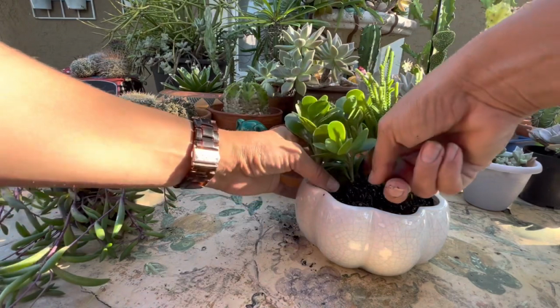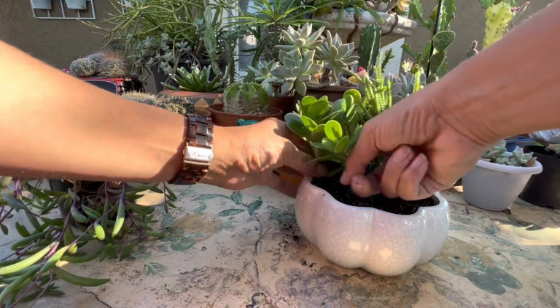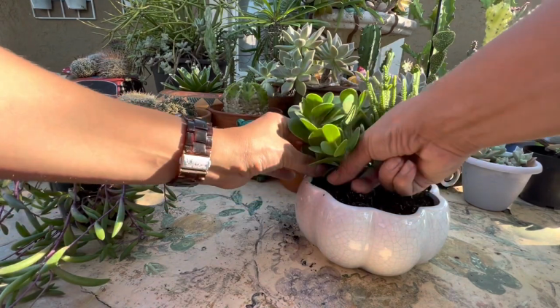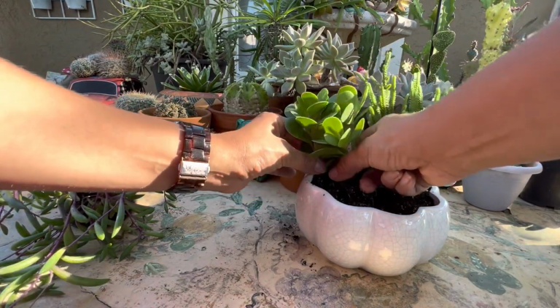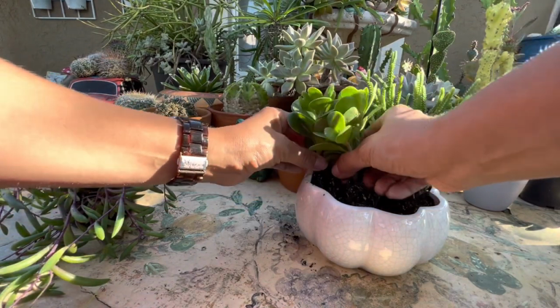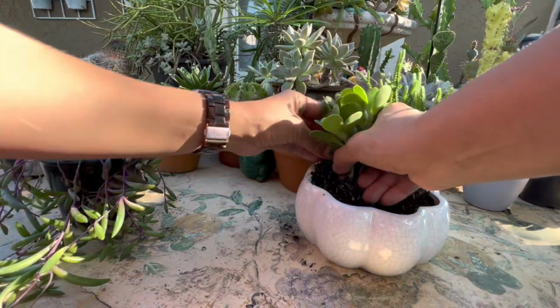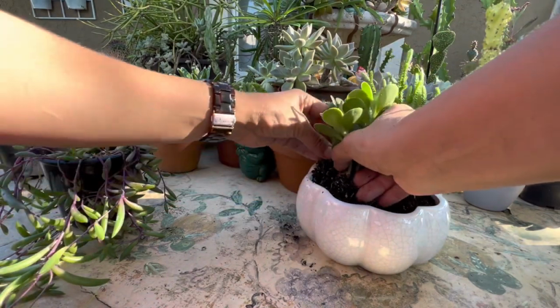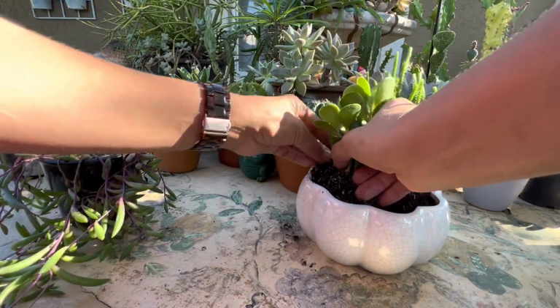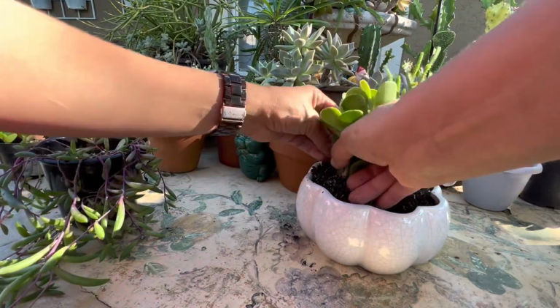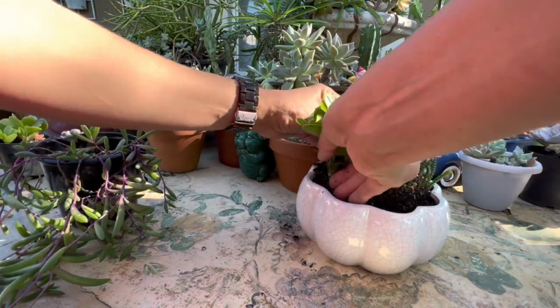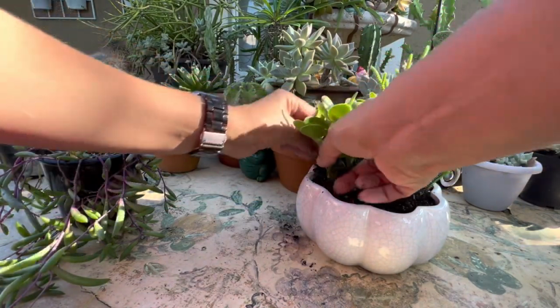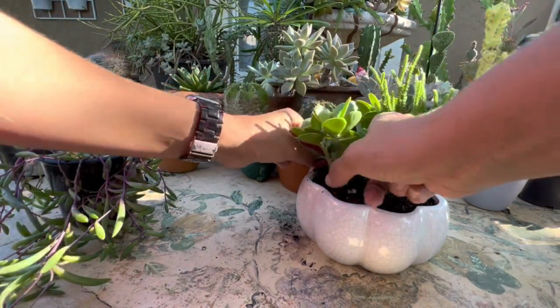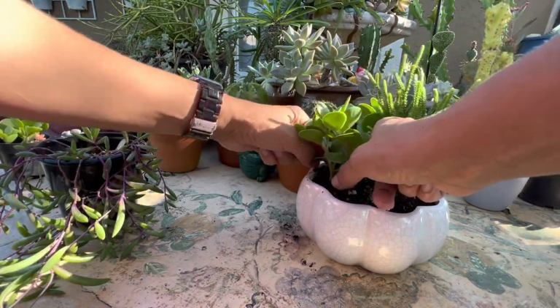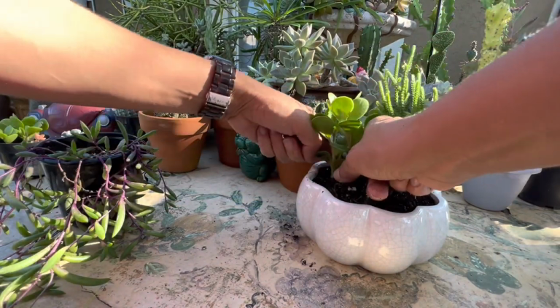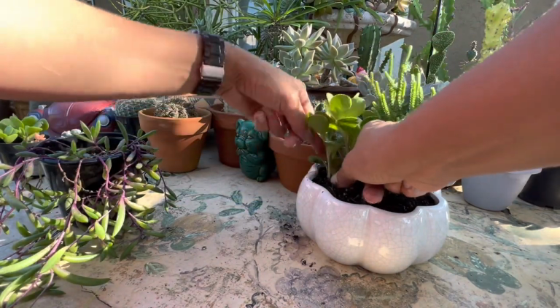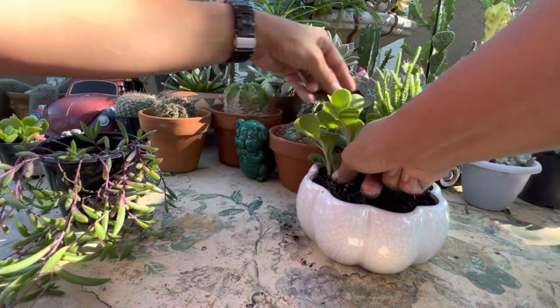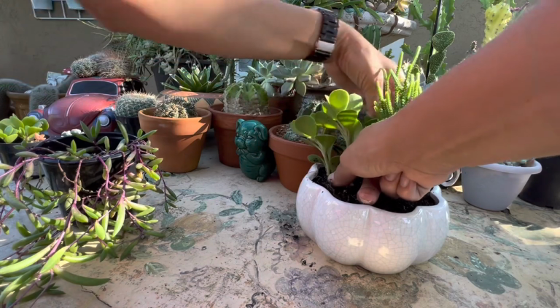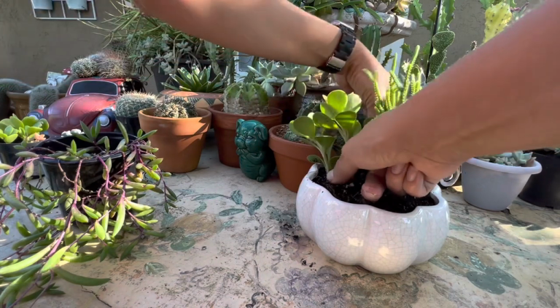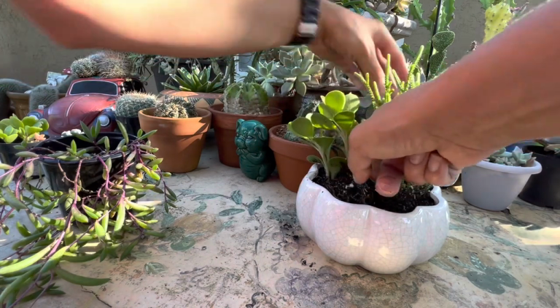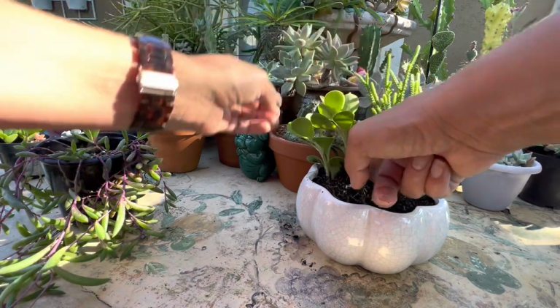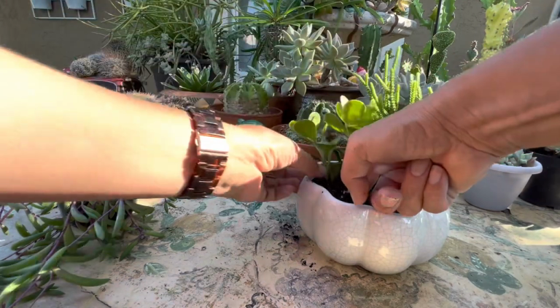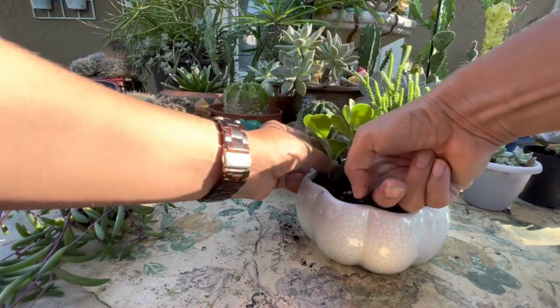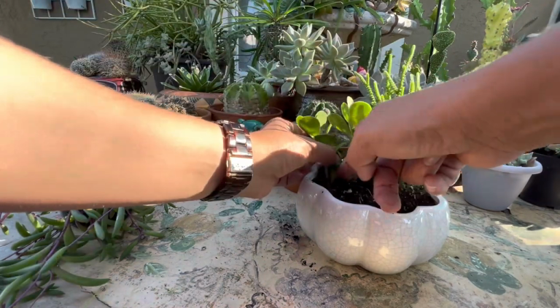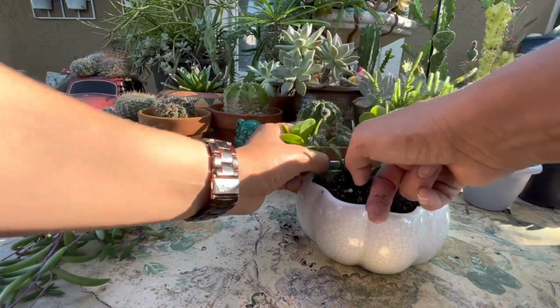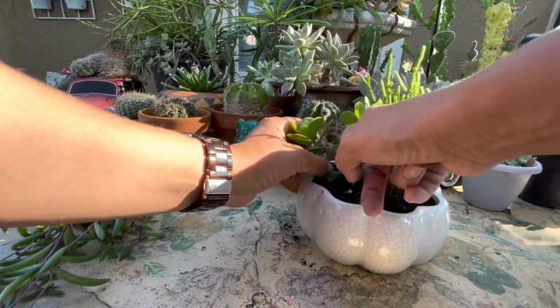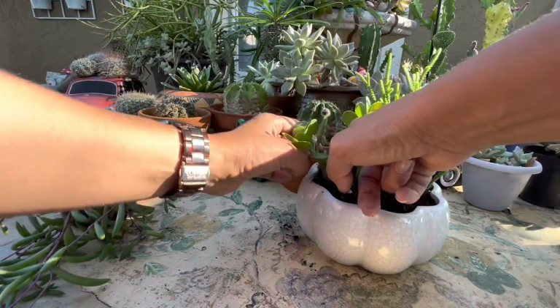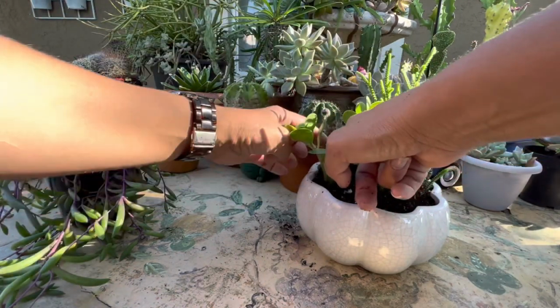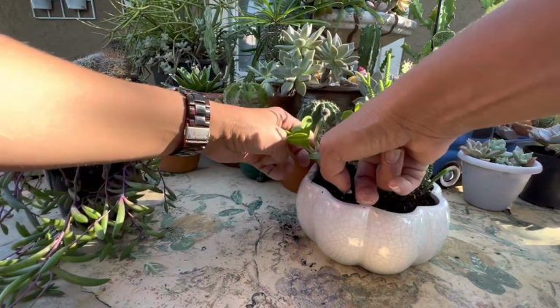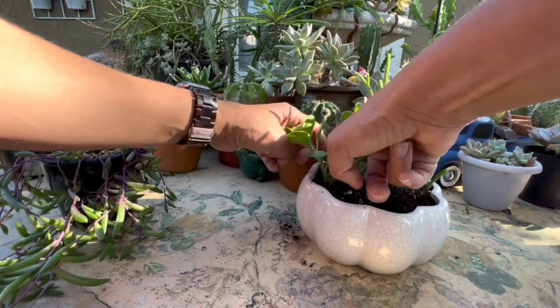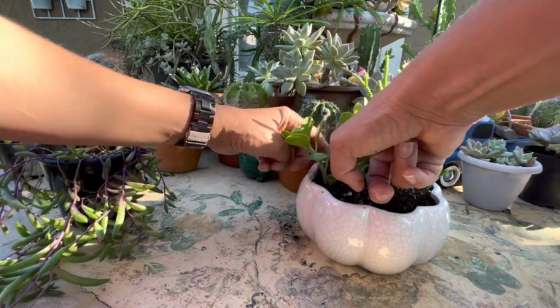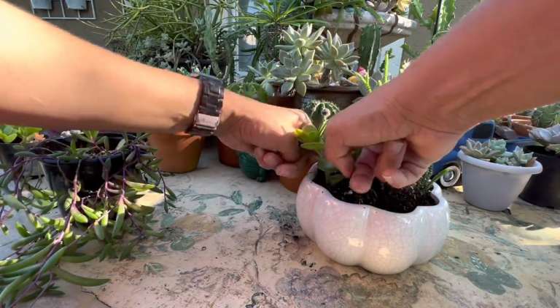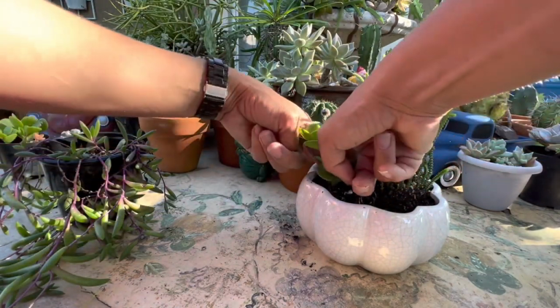Hold on, let me see something here. Like, it goes all around — the planter is going to look good all around. That's what I mean about with that.